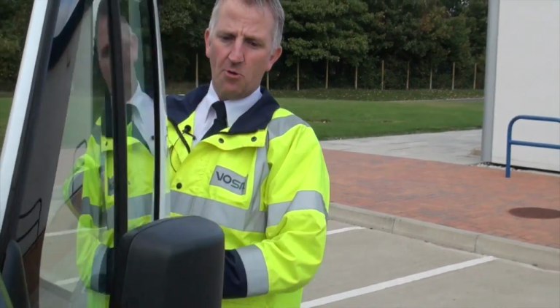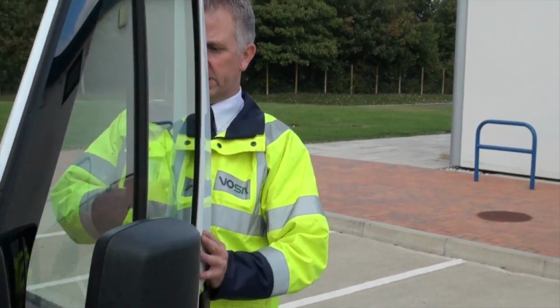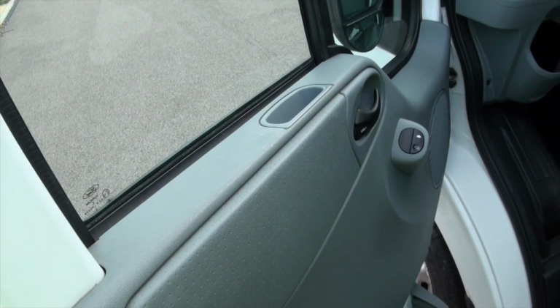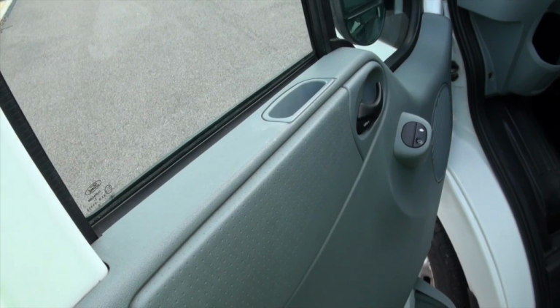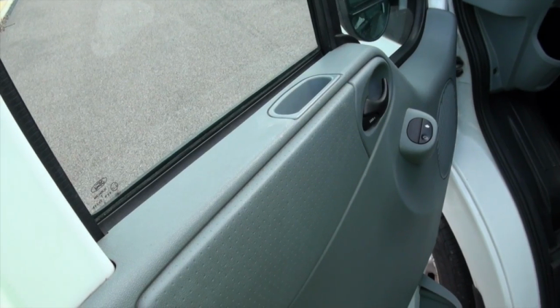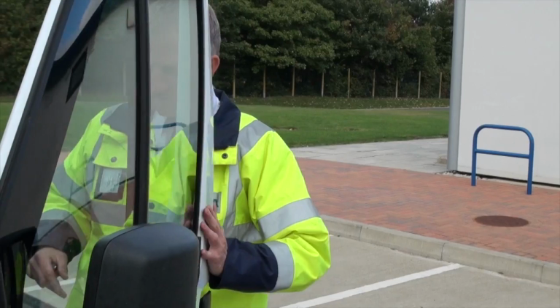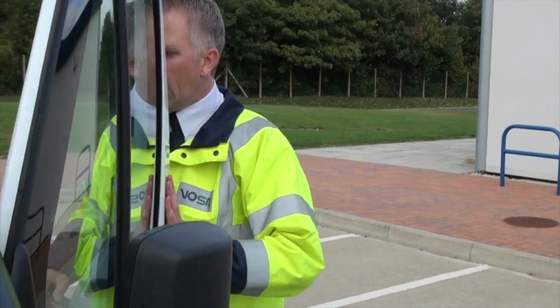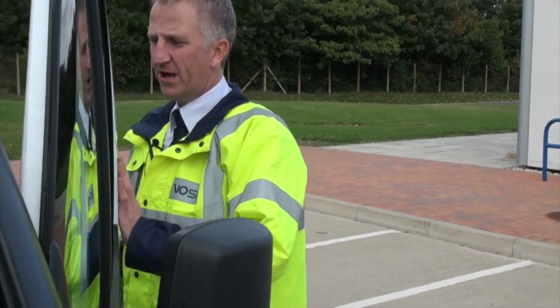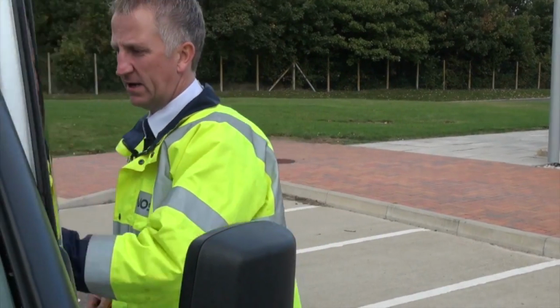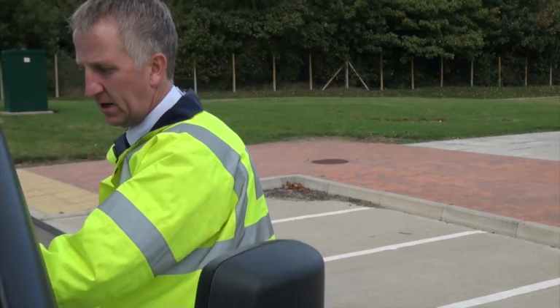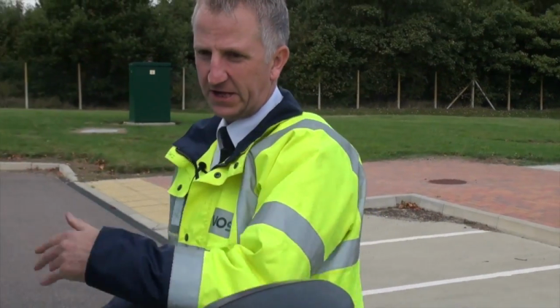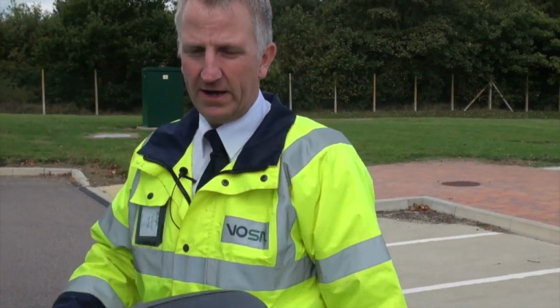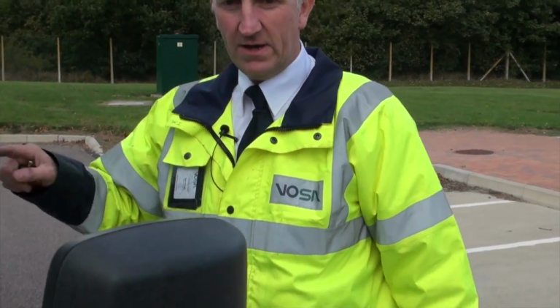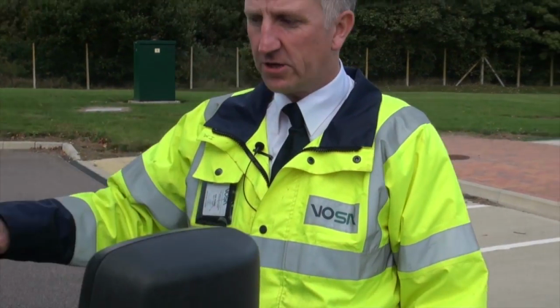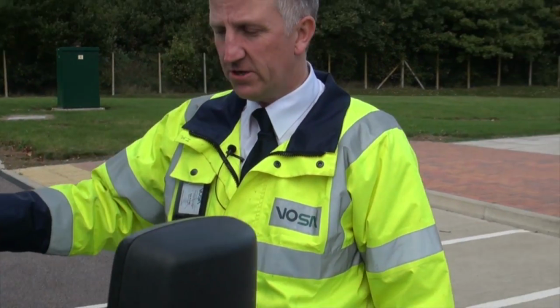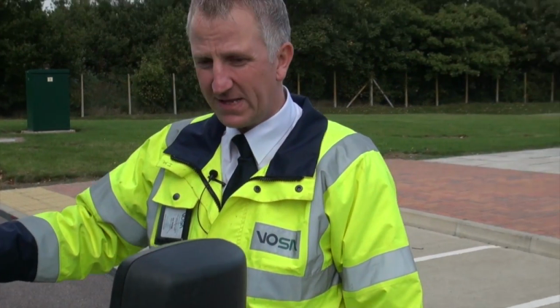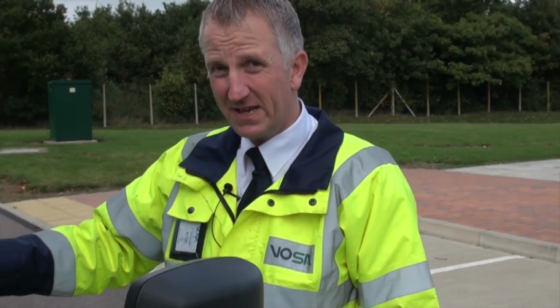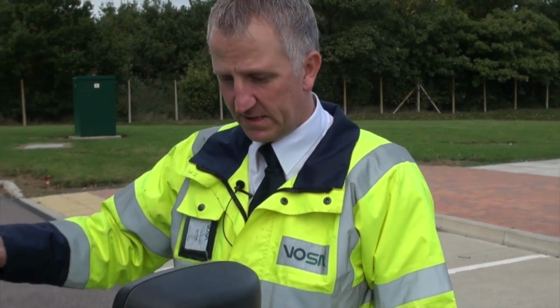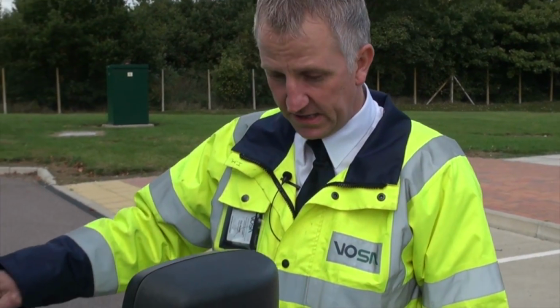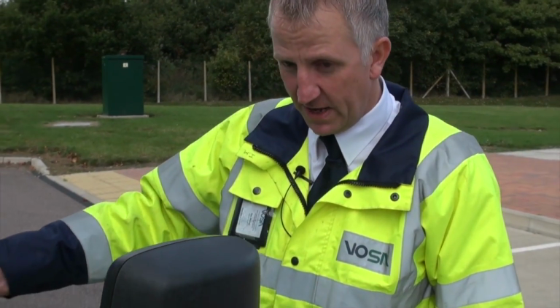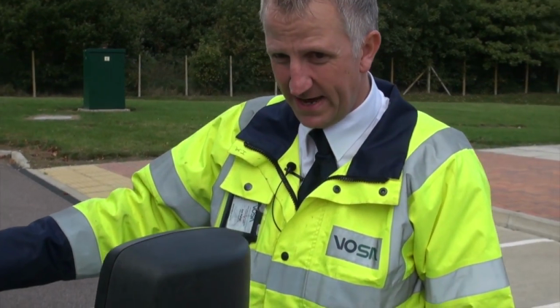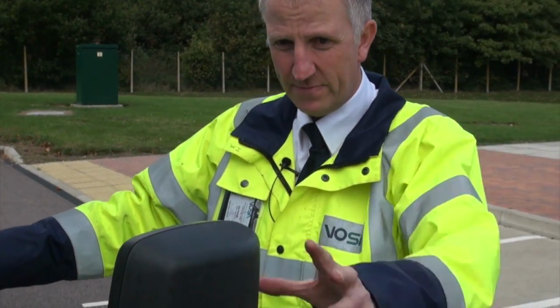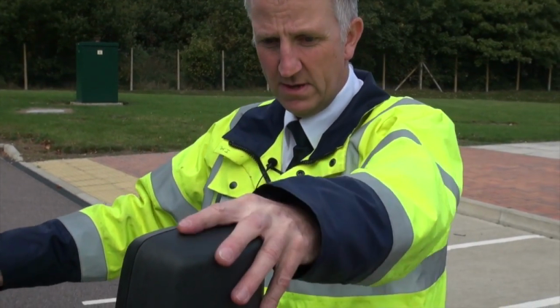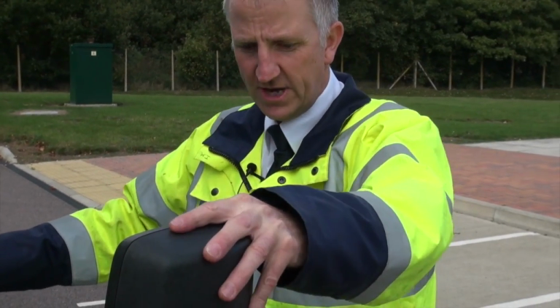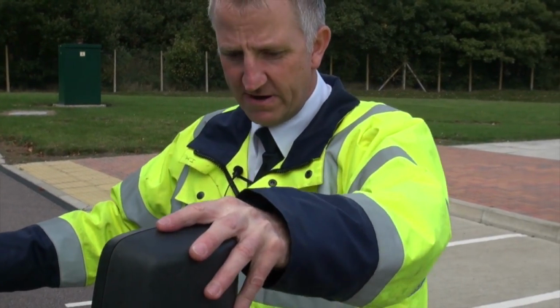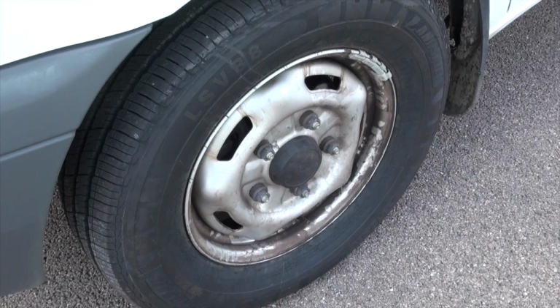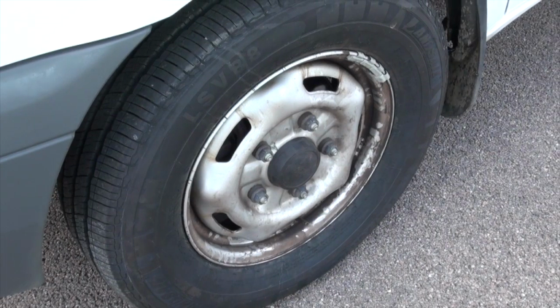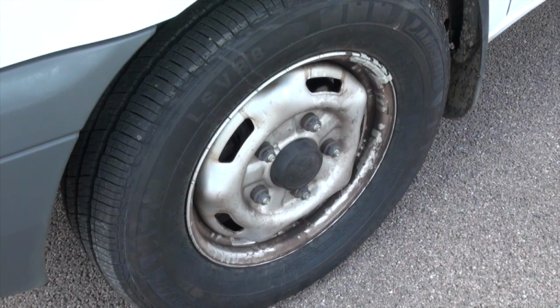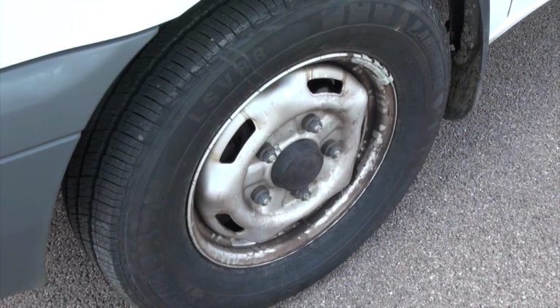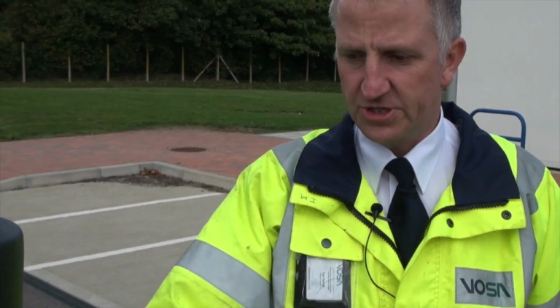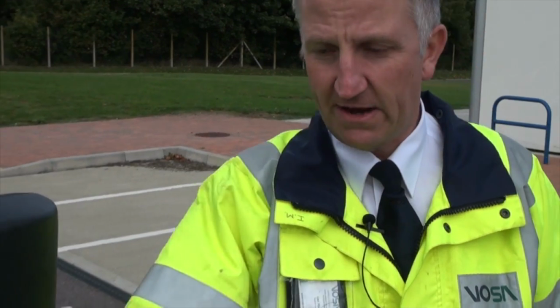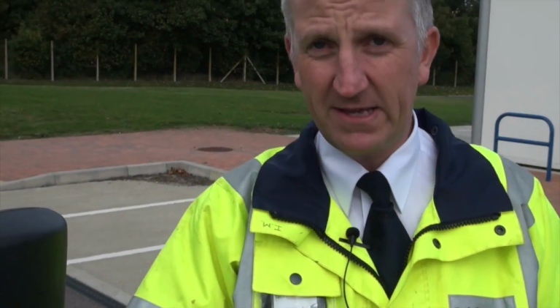Check the passenger door opens, operates, and closes securely. You could check the other passenger seatbelts and seat while you're there. Check the mirror, and the same checks on the tire and side repeater.